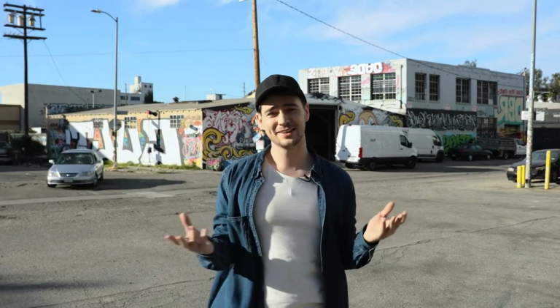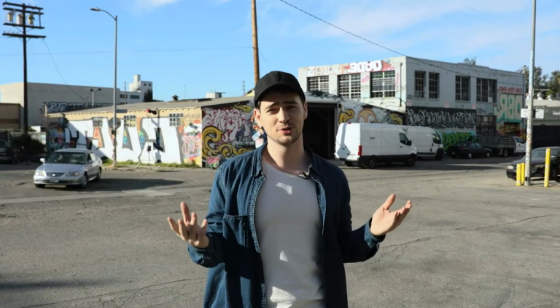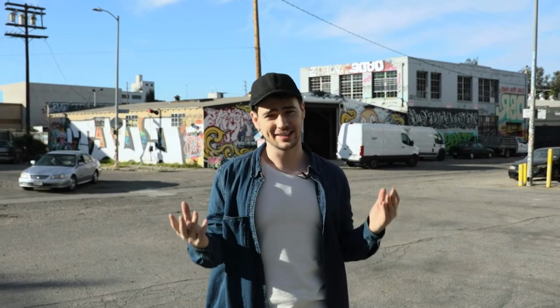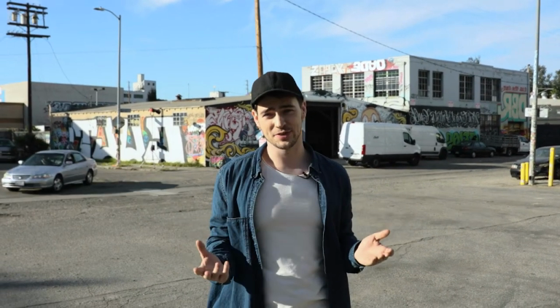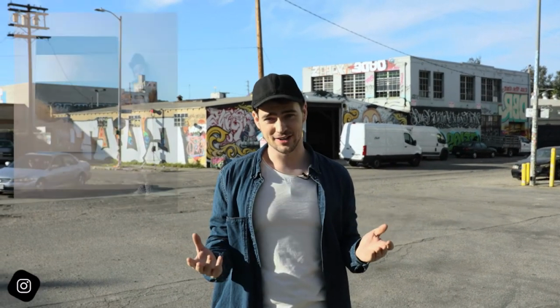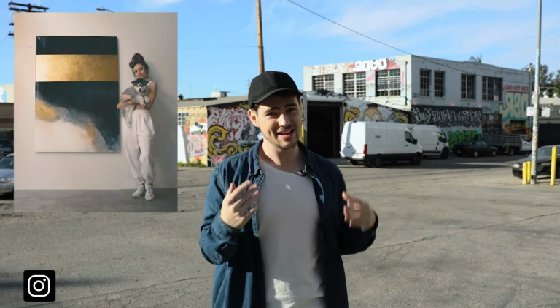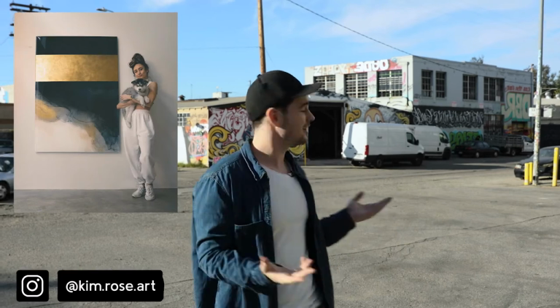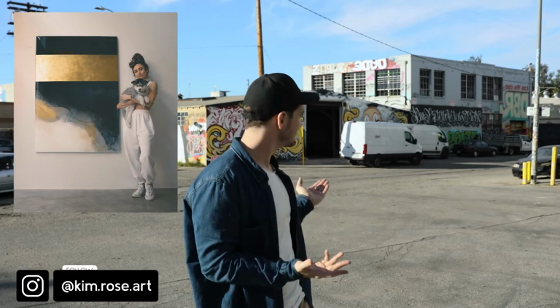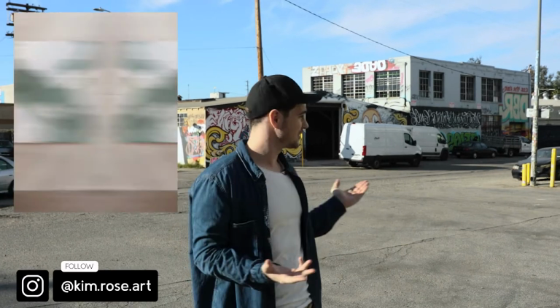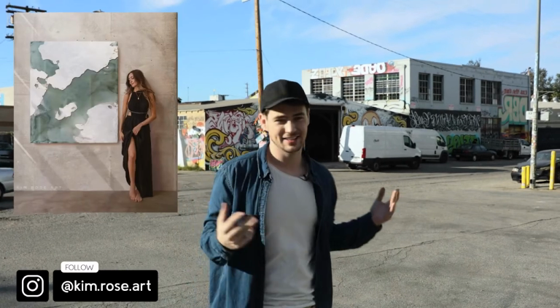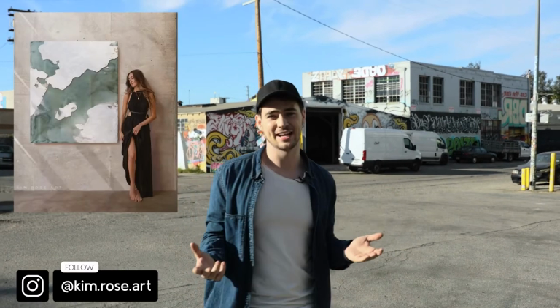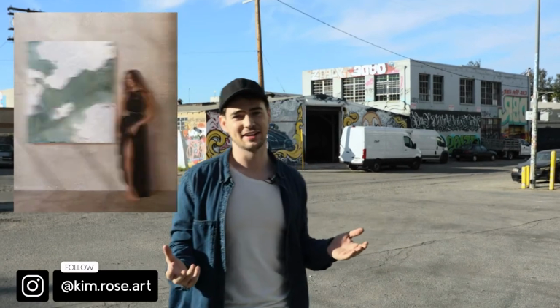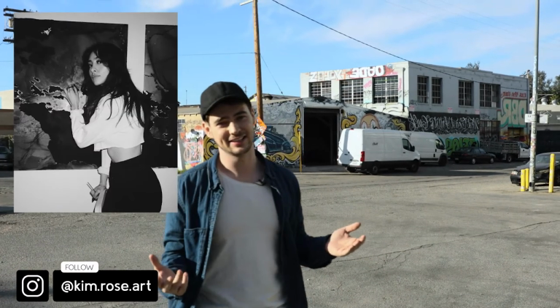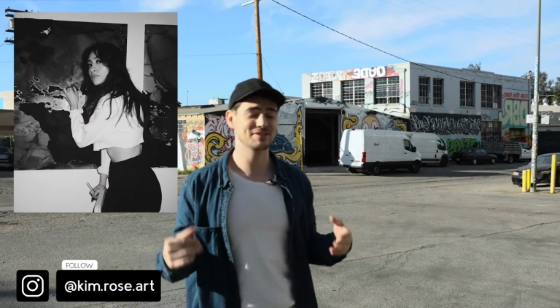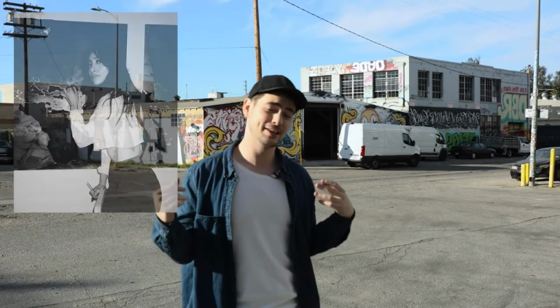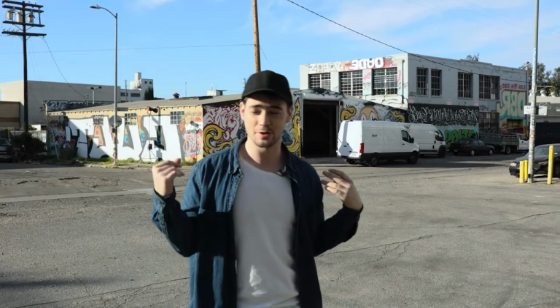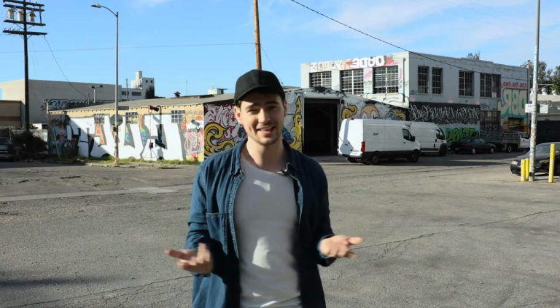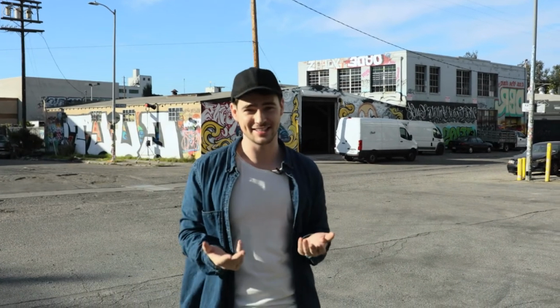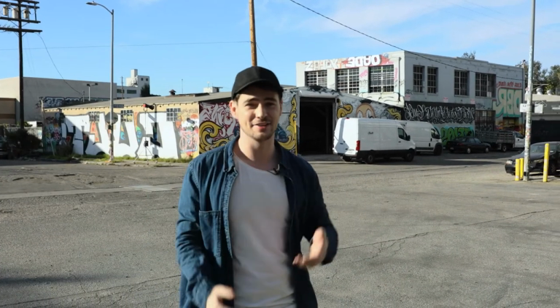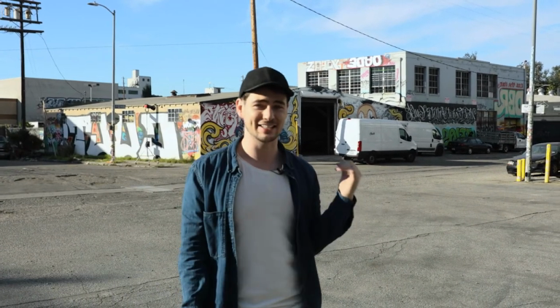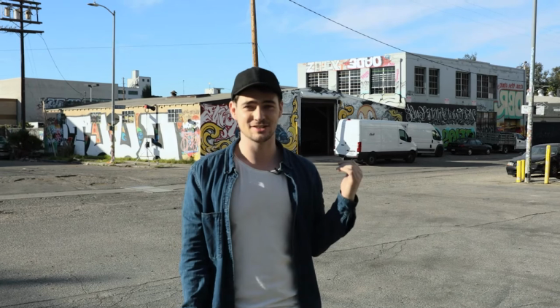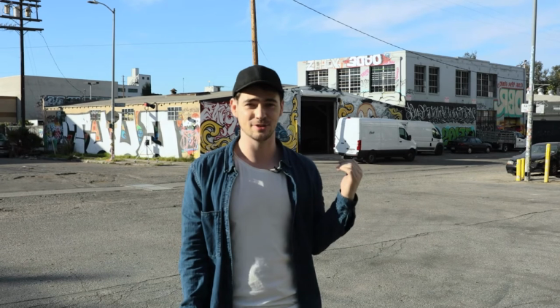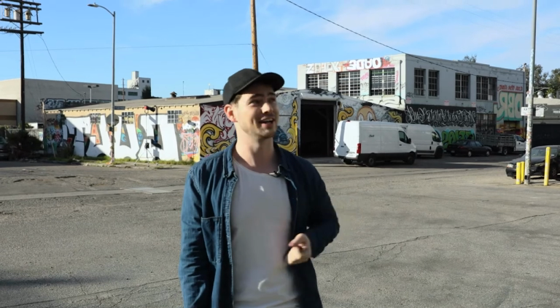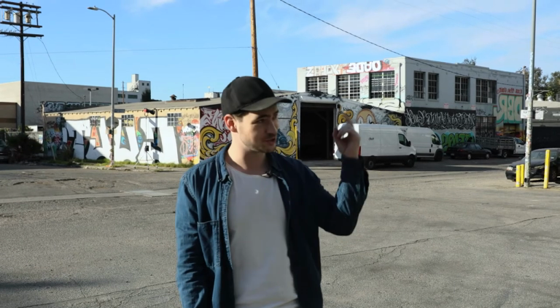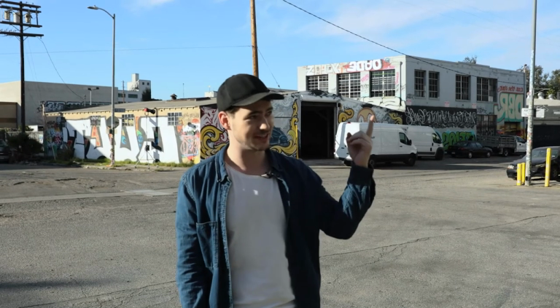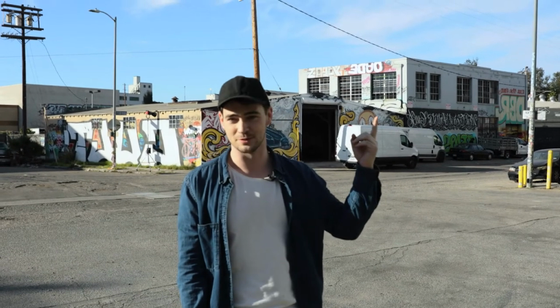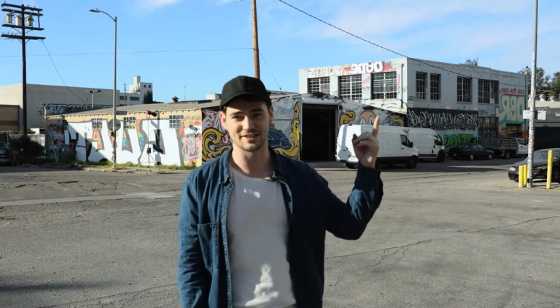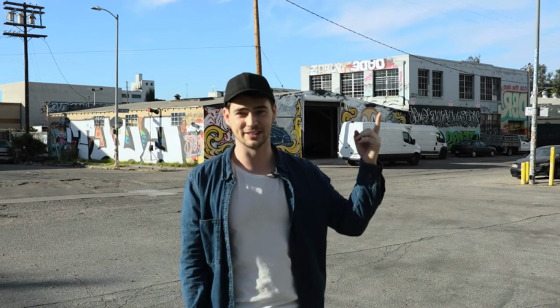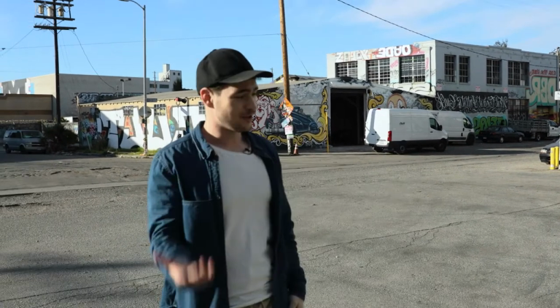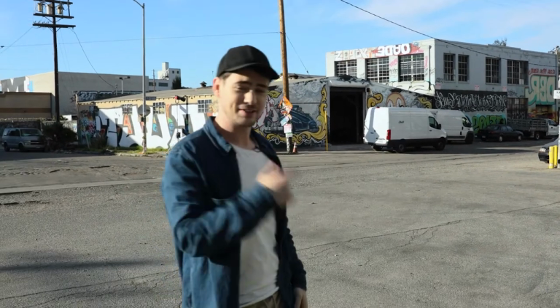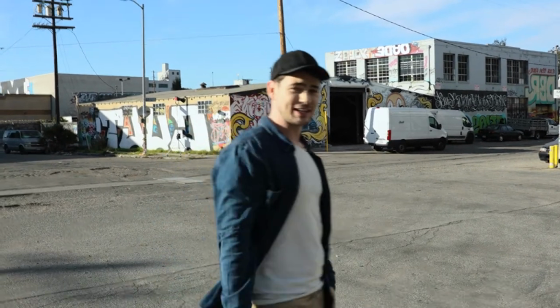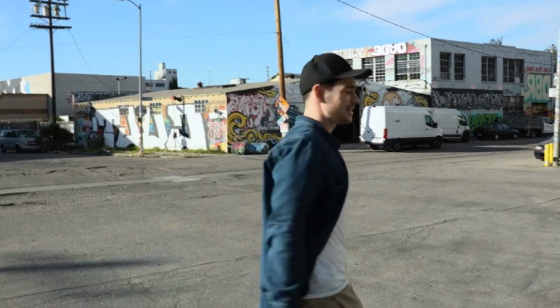Today we're shooting an interview with an artist in the Arts District here in downtown LA. You might even see a little bit of the behind-the-scenes on the back-to-set shoot over on Aperture's channel. Follow me, let's go check out the space.